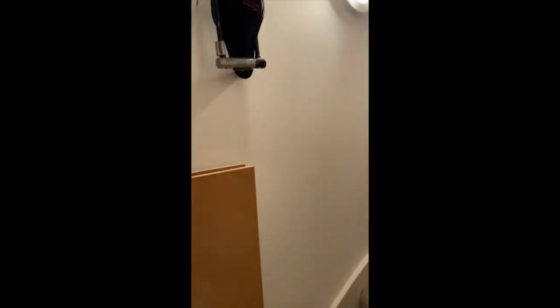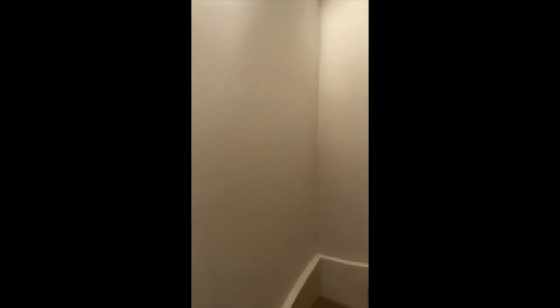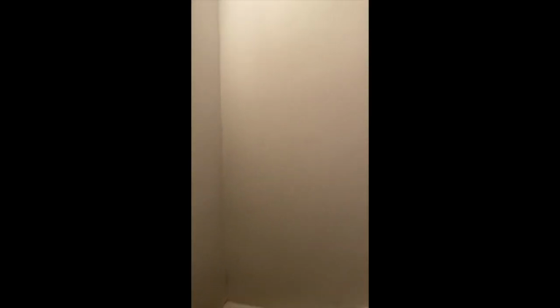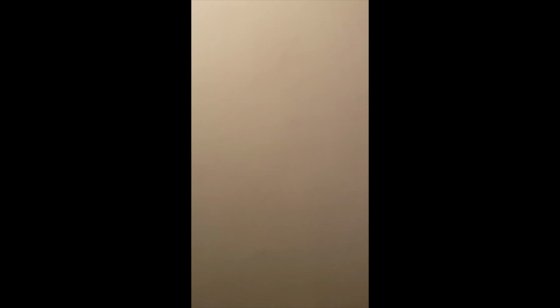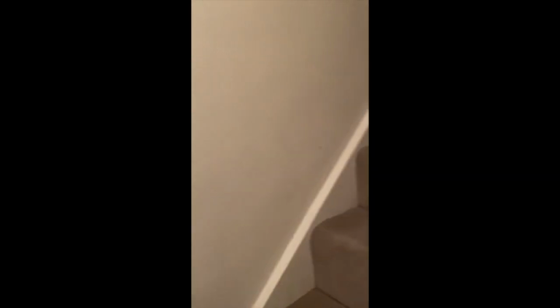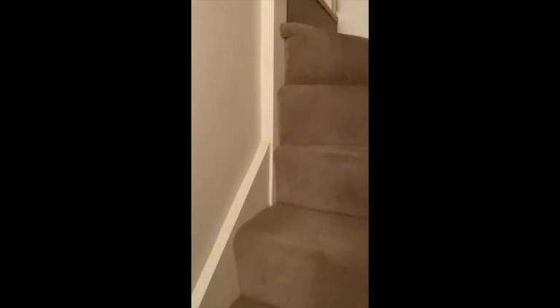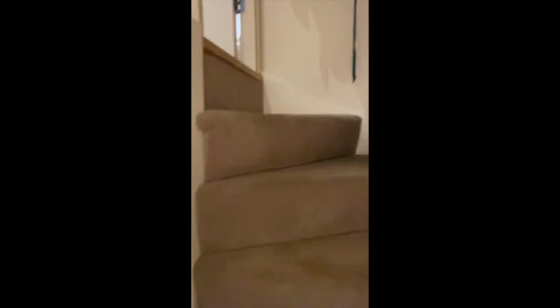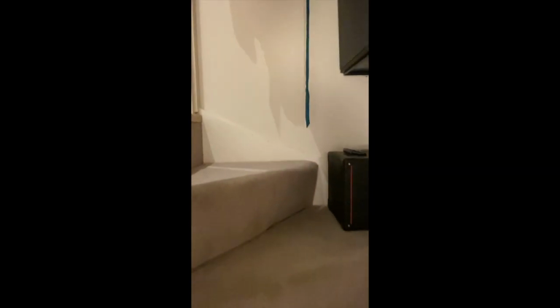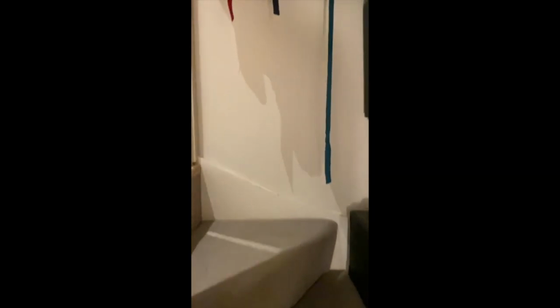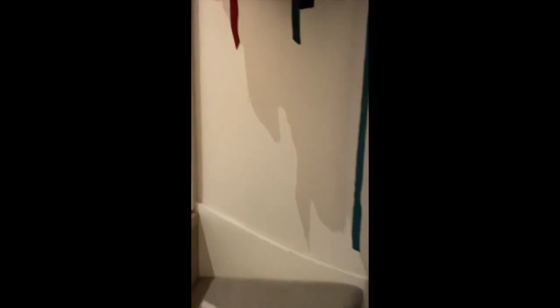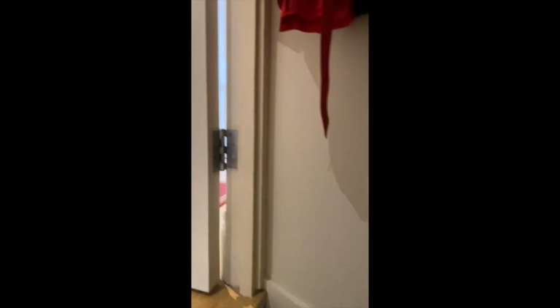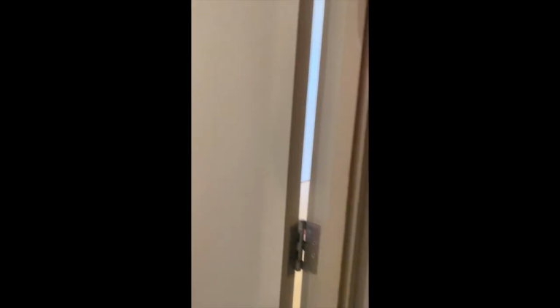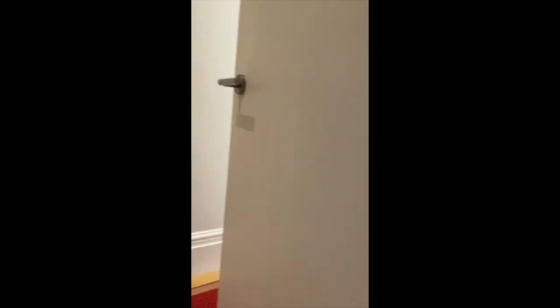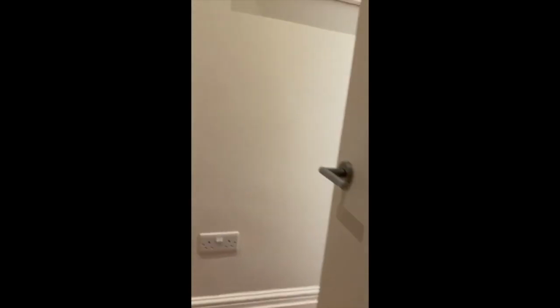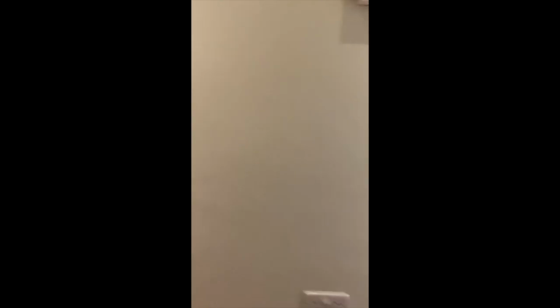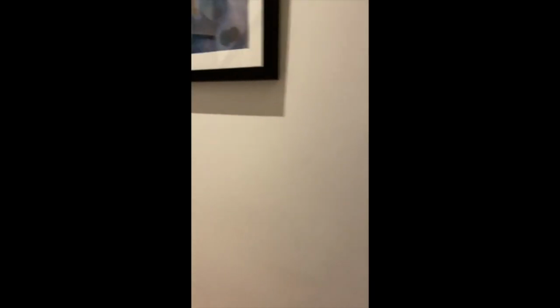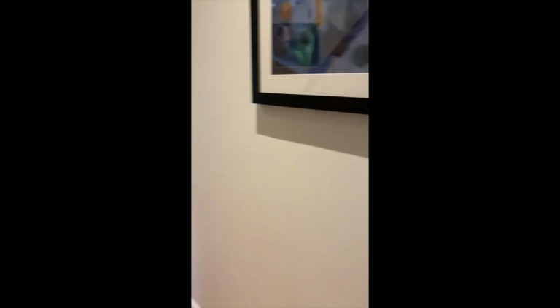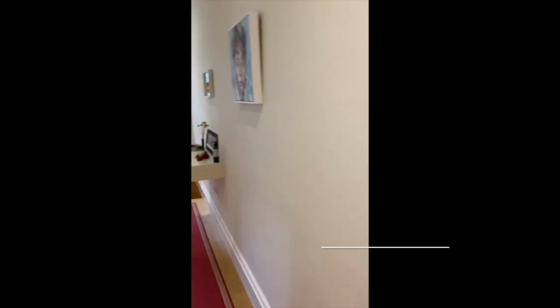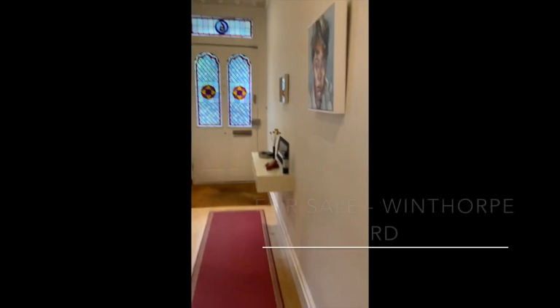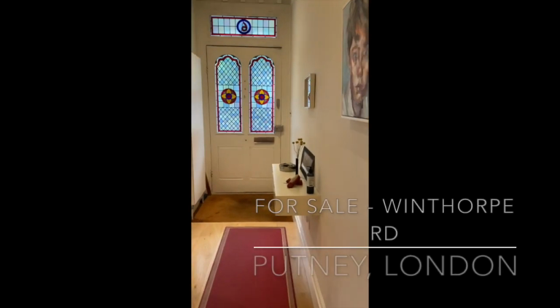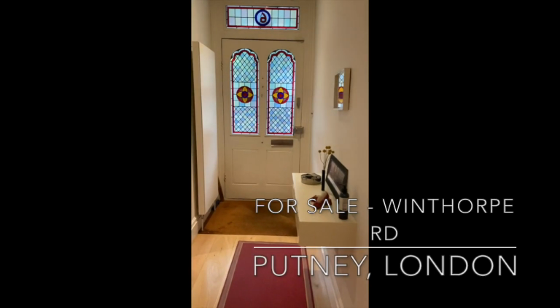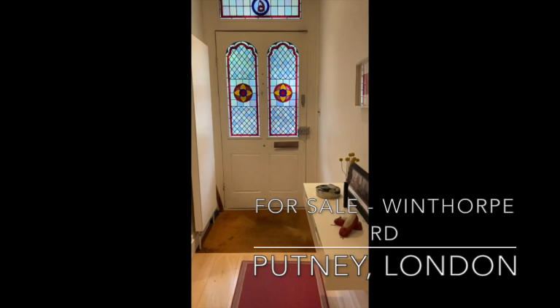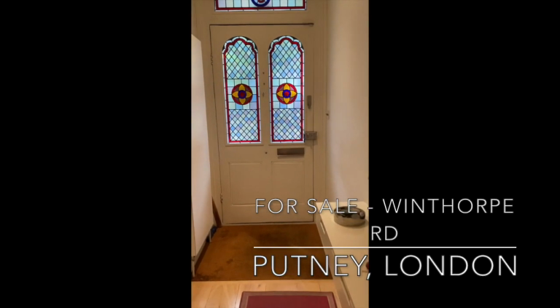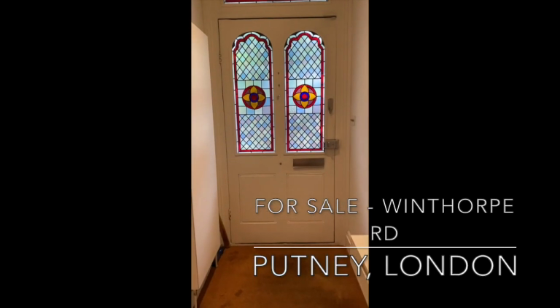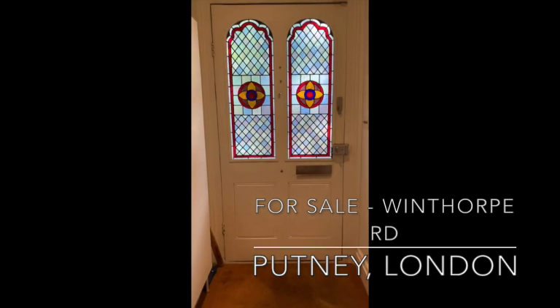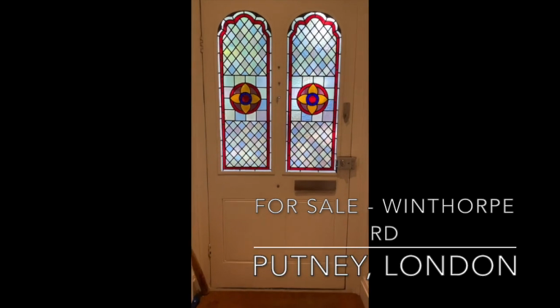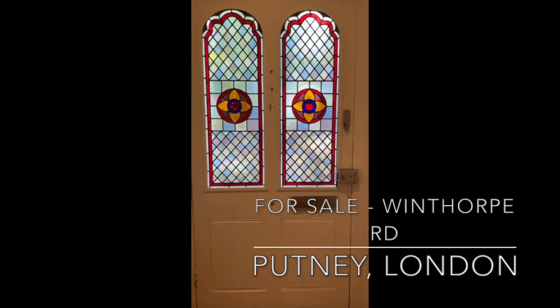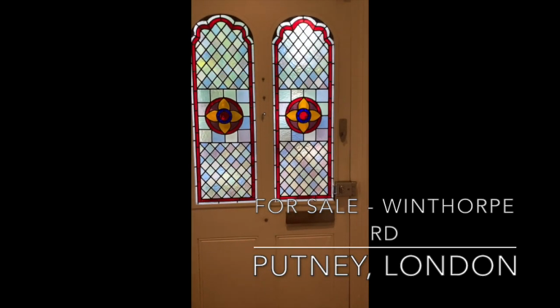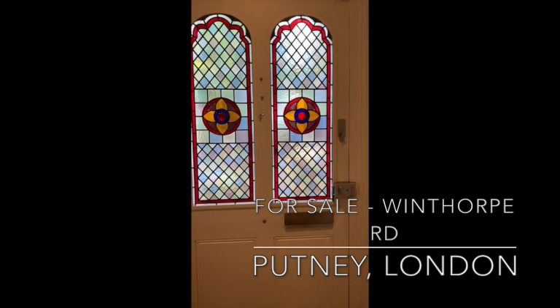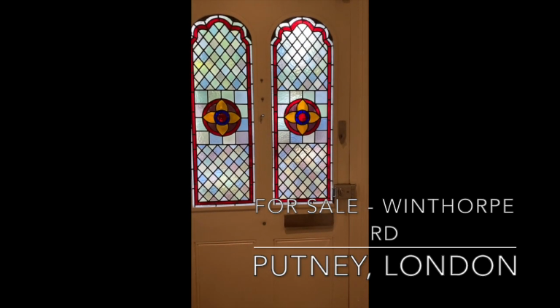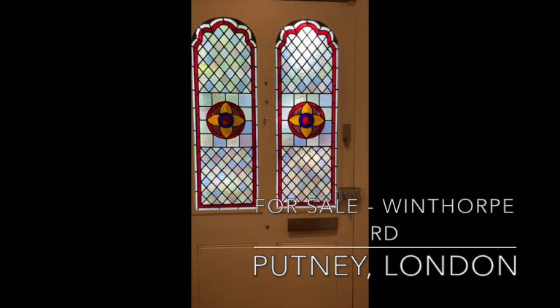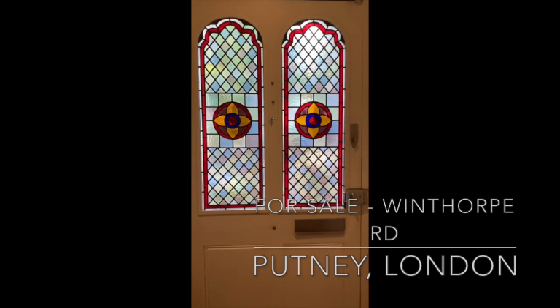So — four double bedrooms effectively, two offices, and a beautiful west-facing garden for entertaining. I hope you like it. It's on the market for sale — if you're interested, let me know. The link is in the post below. Bye!